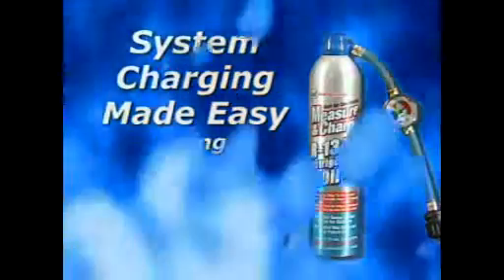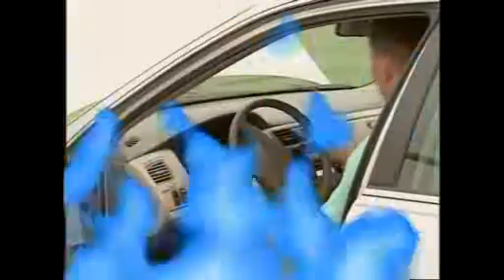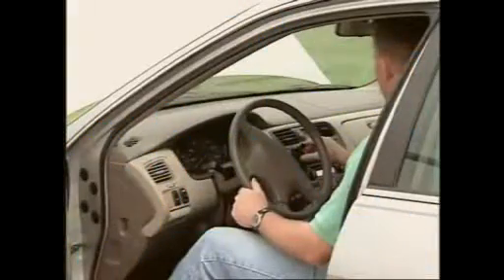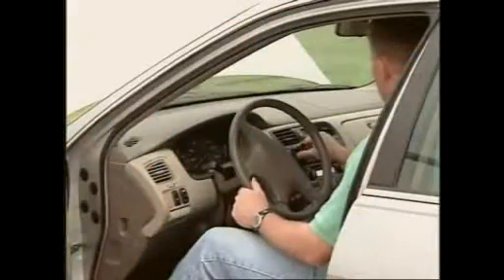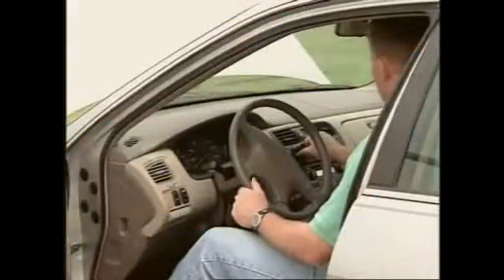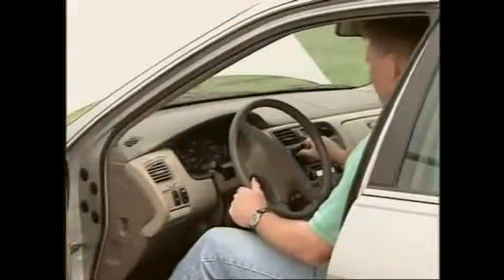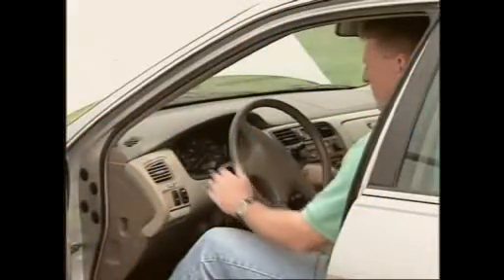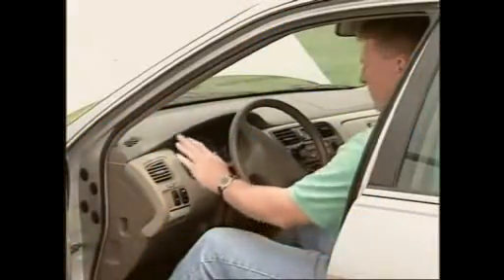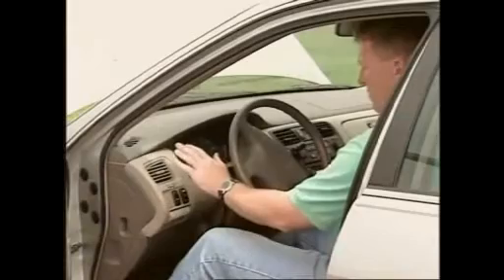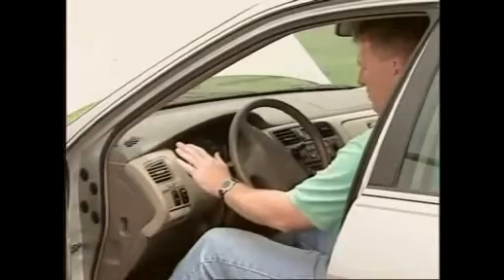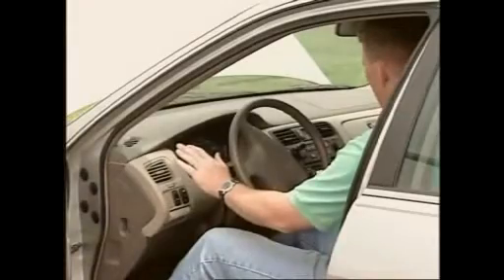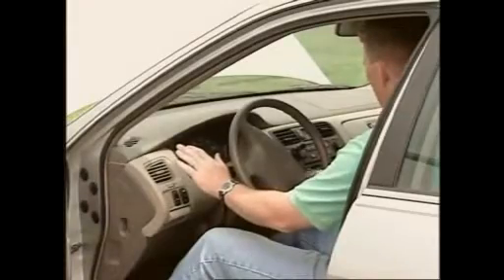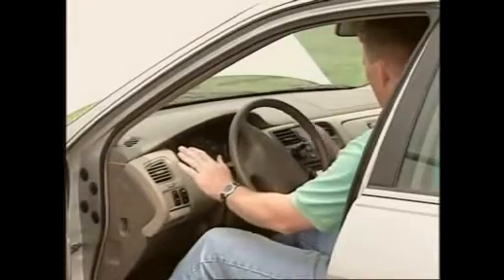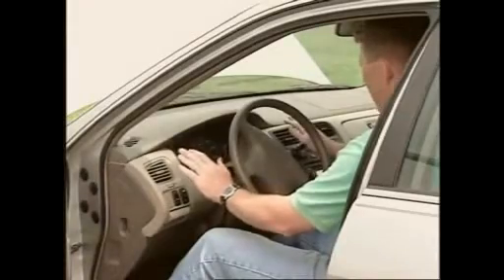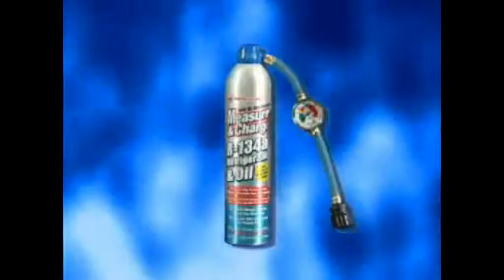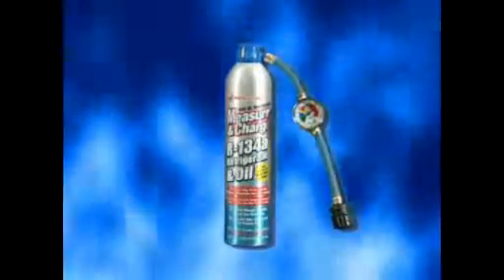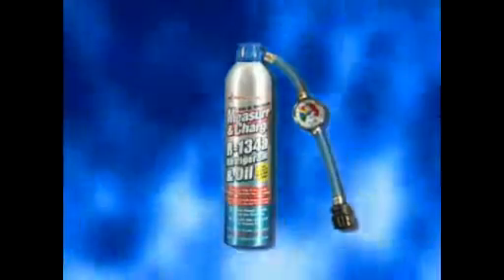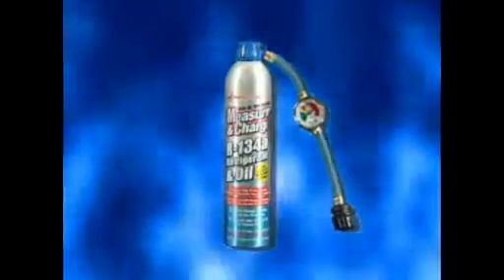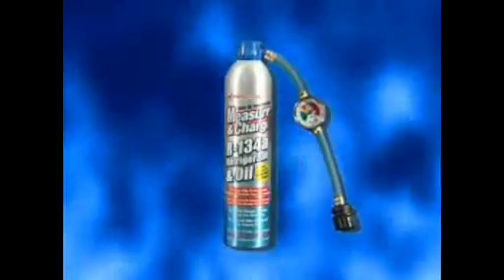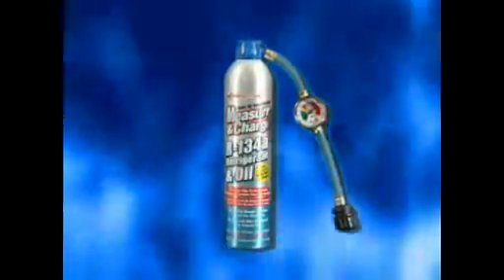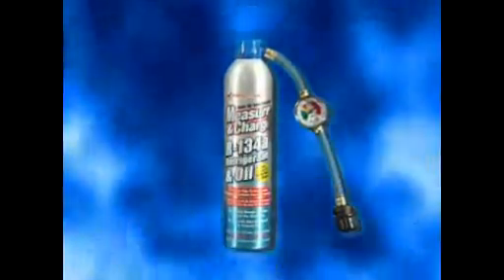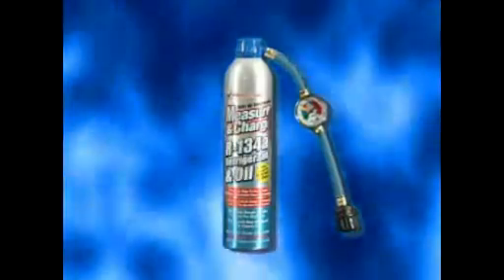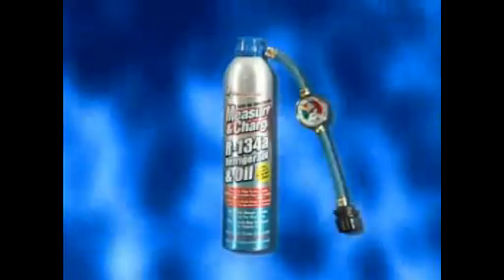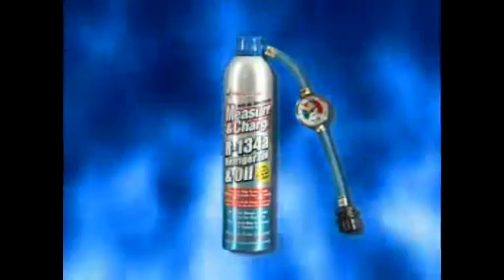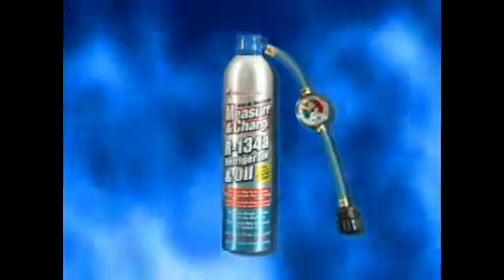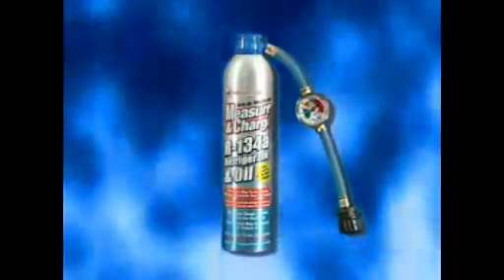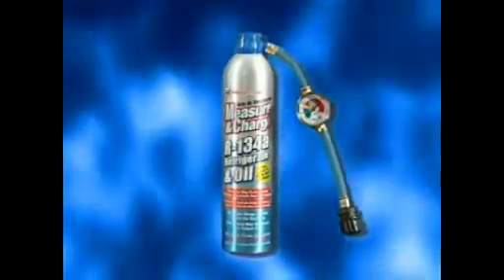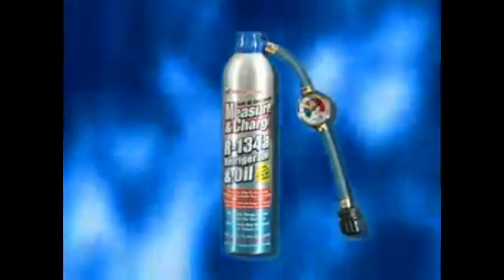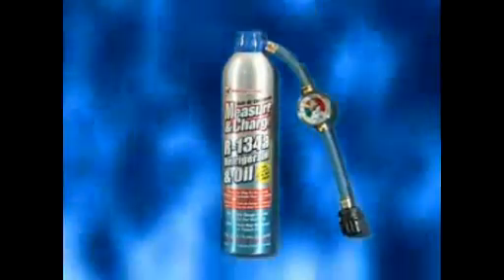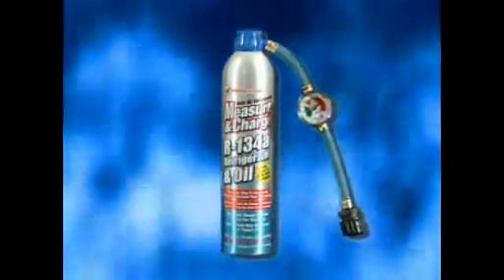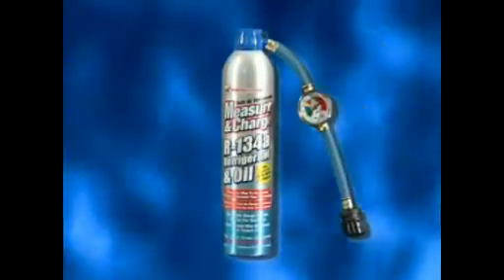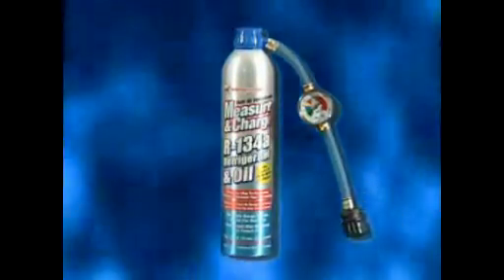If your vehicle's air conditioner is blowing warm air, you may be low on refrigerant. With Measure and Charge, you can easily top off an R134A system and start enjoying the comfort of cool air.